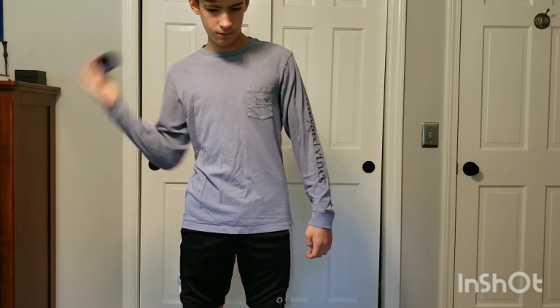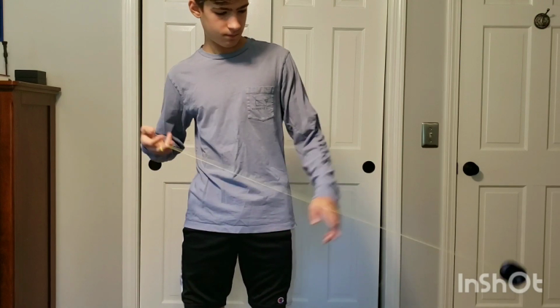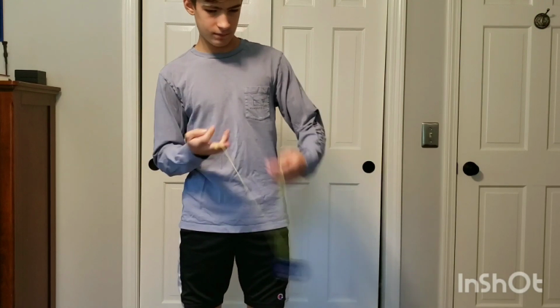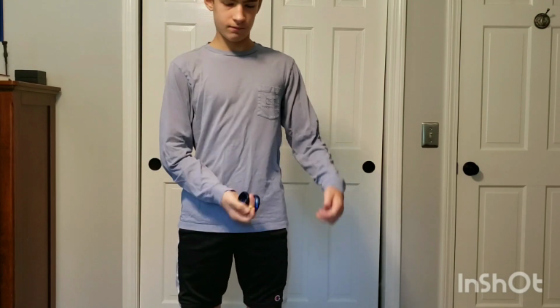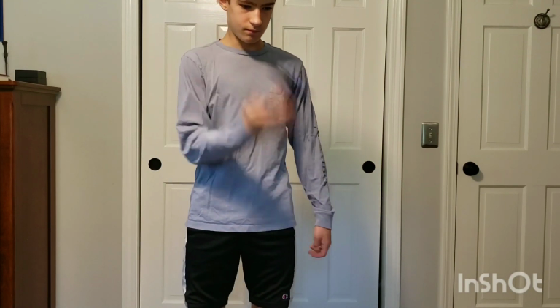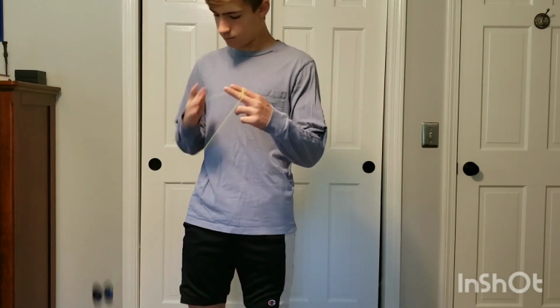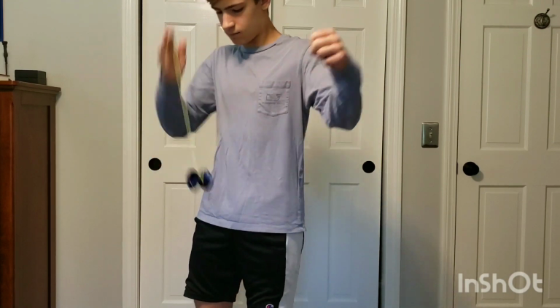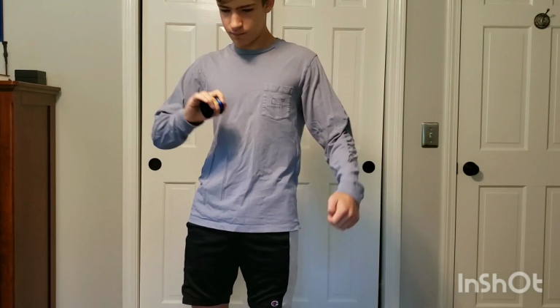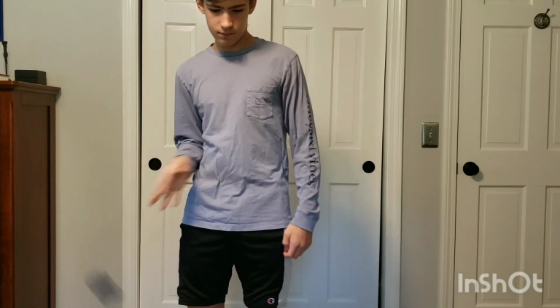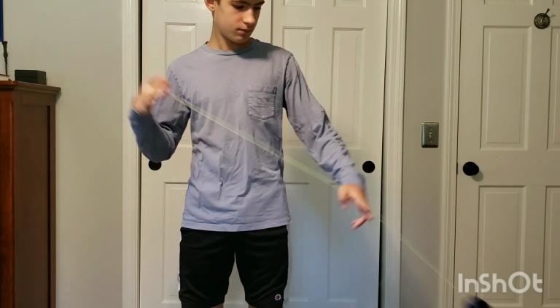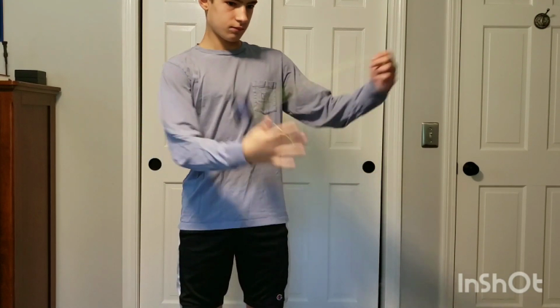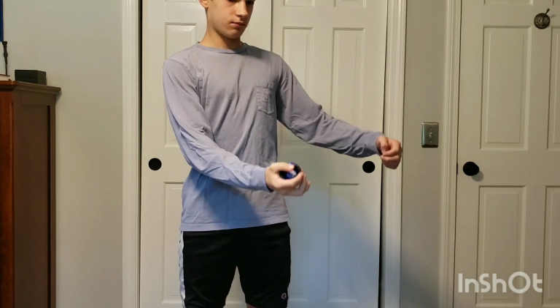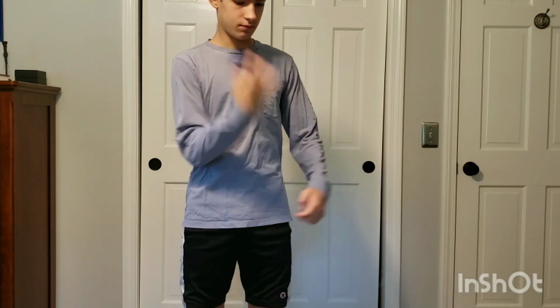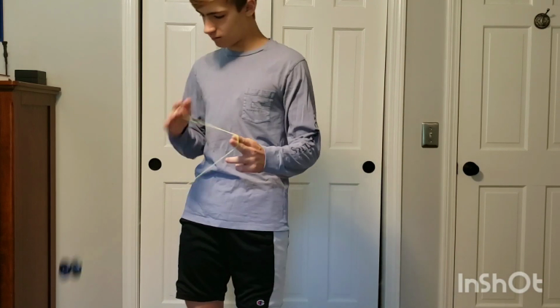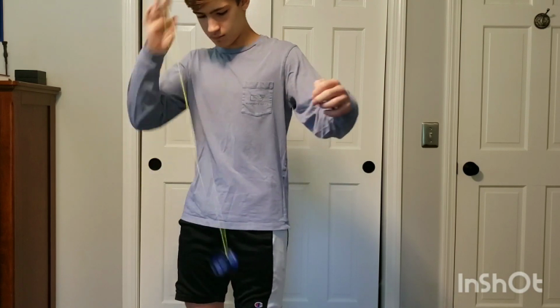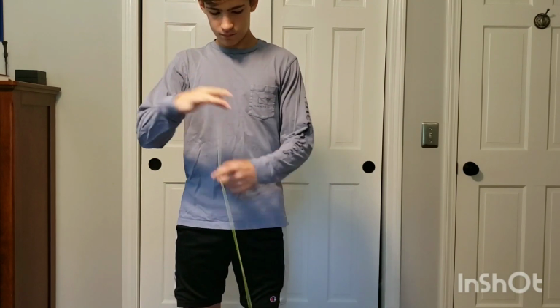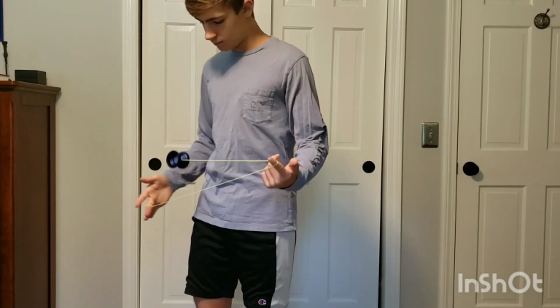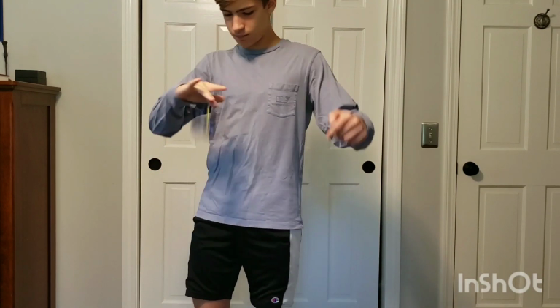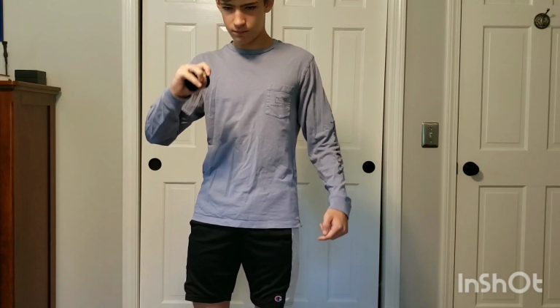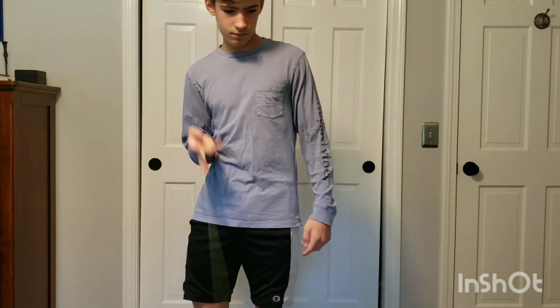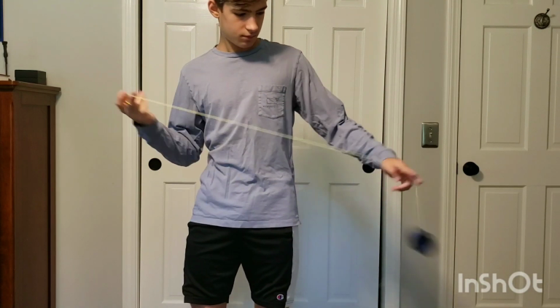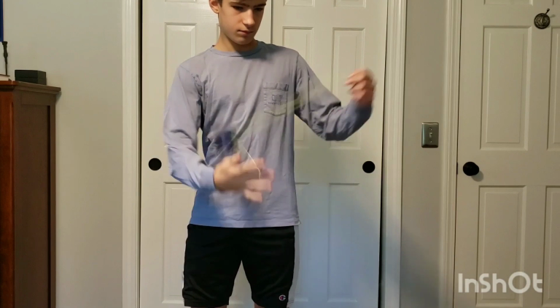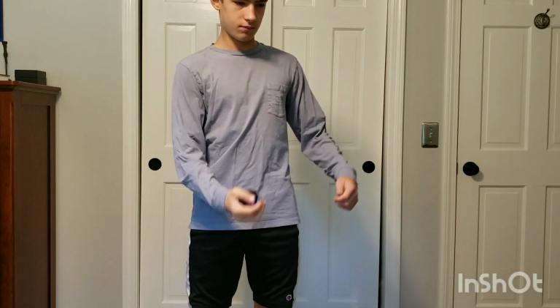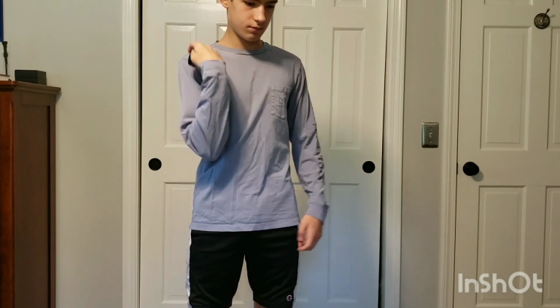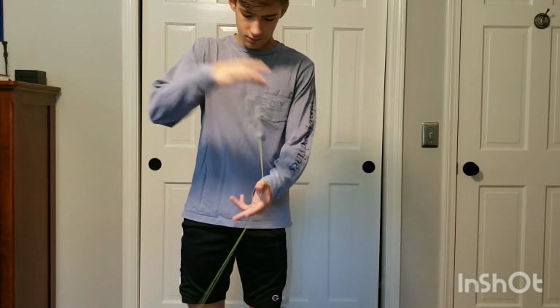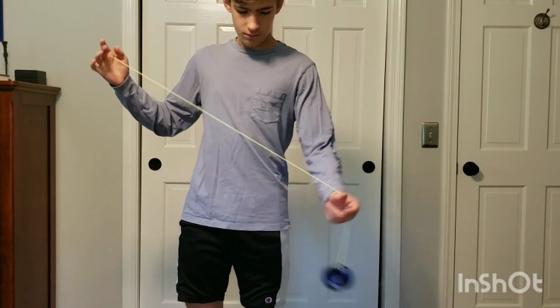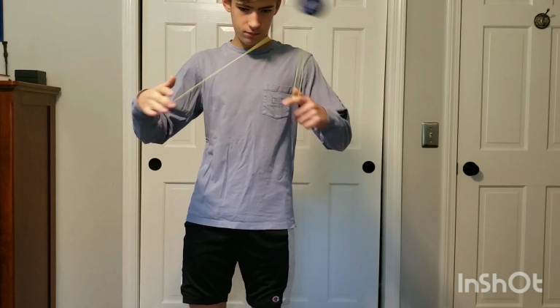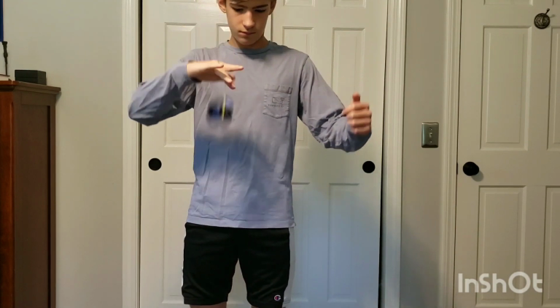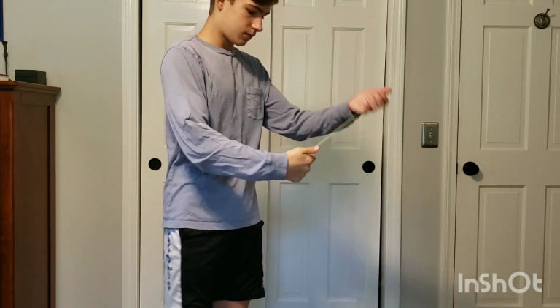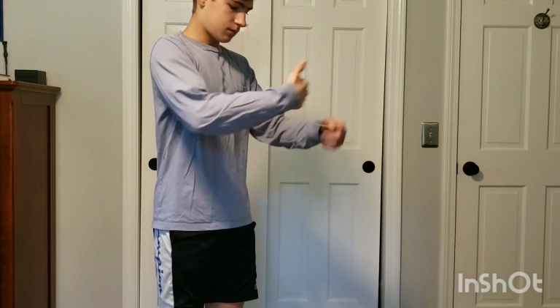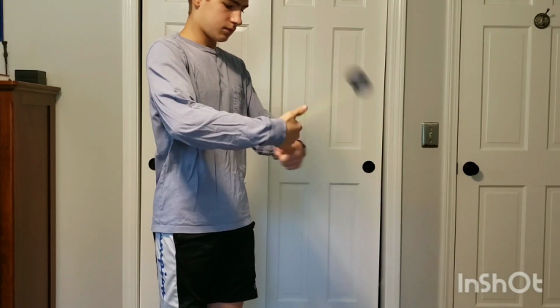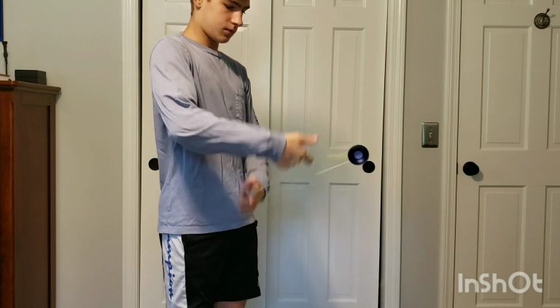Of course, this yoyo isn't as powerful as bimetals though. The smoothness on this yoyo is not that great. On the string, it kind of plays hollow almost, and I think that's due to its lightweight. However, as far as the vibe goes, this yoyo is dead smooth, which is really incredible considering this yoyo is only $15.